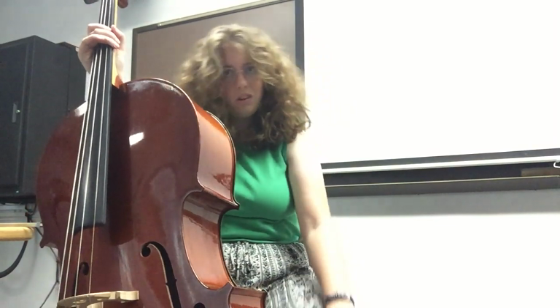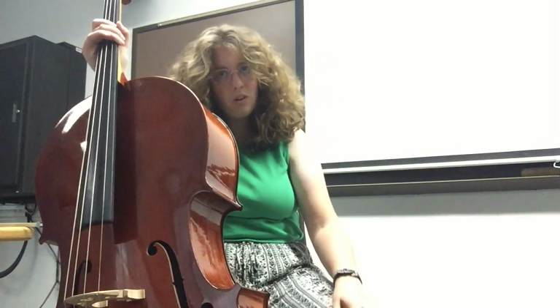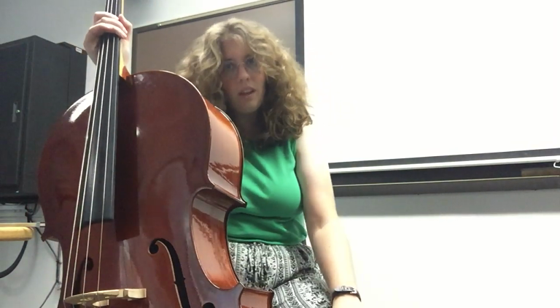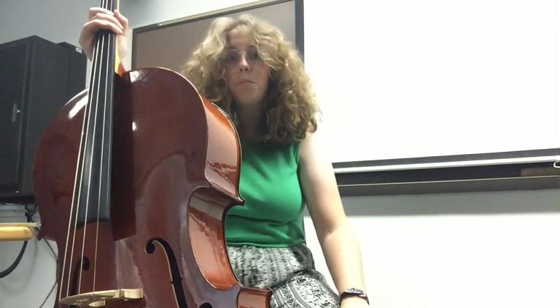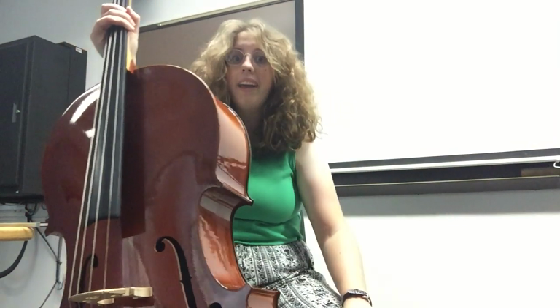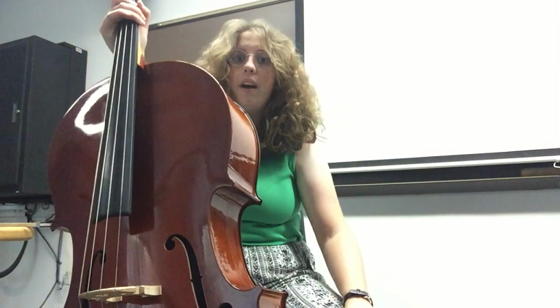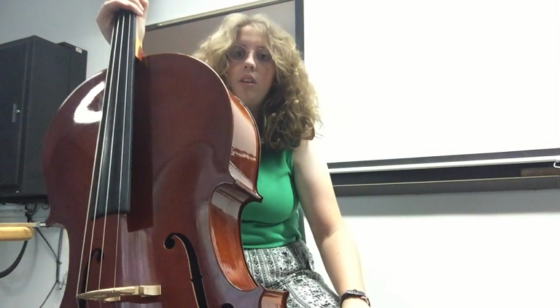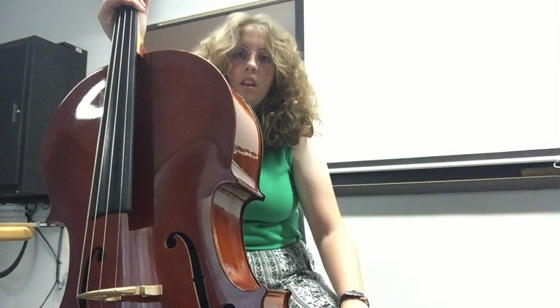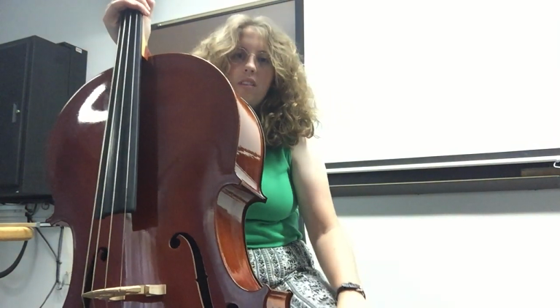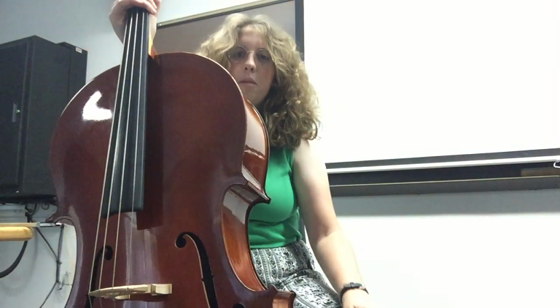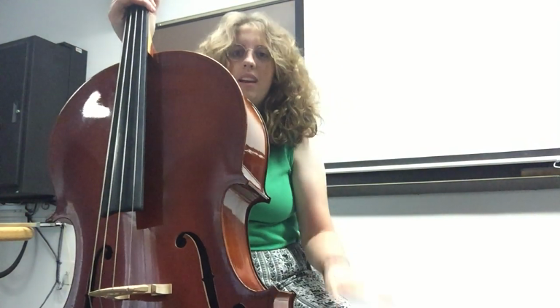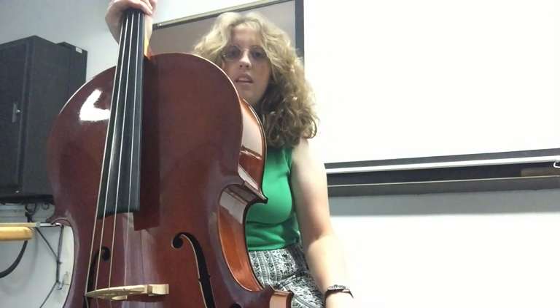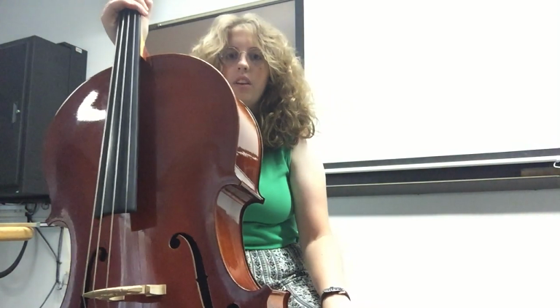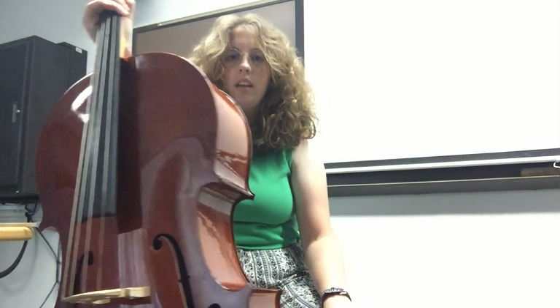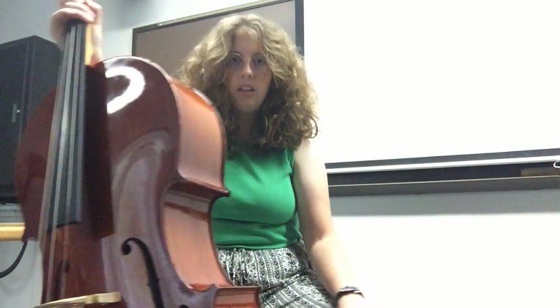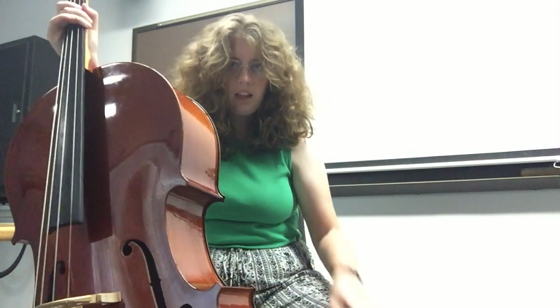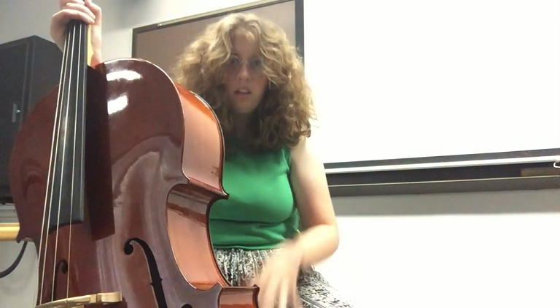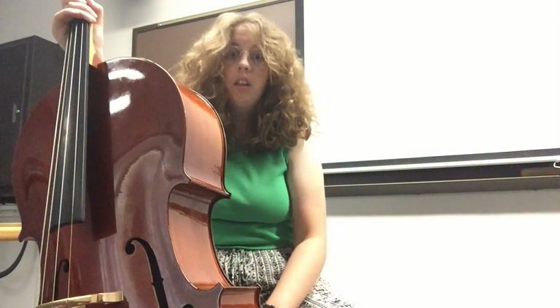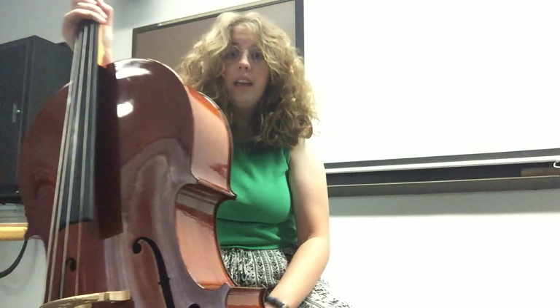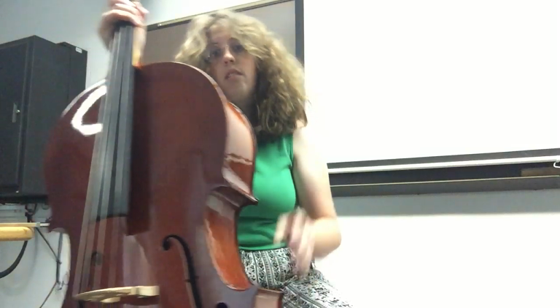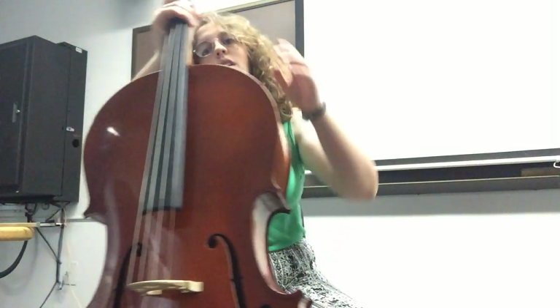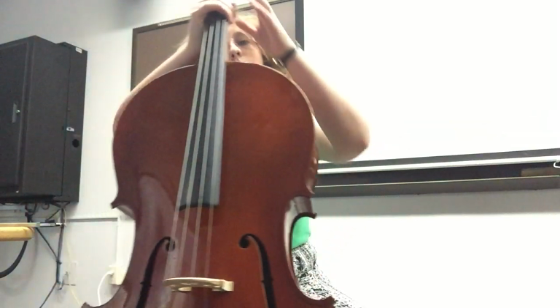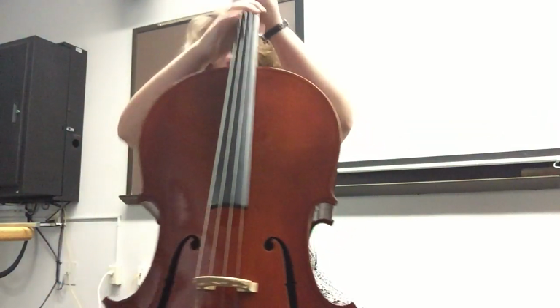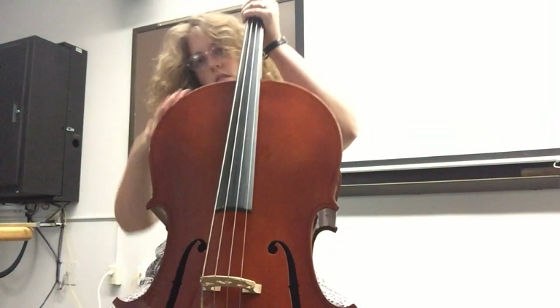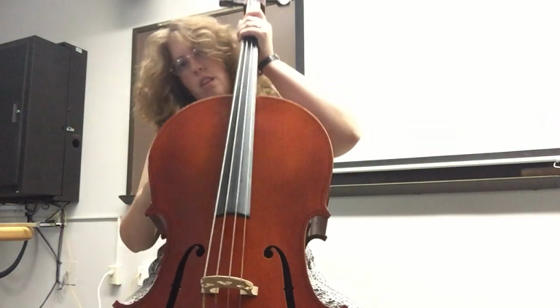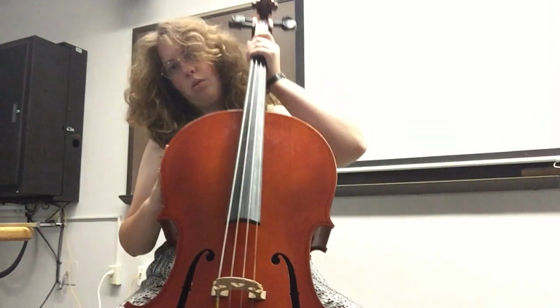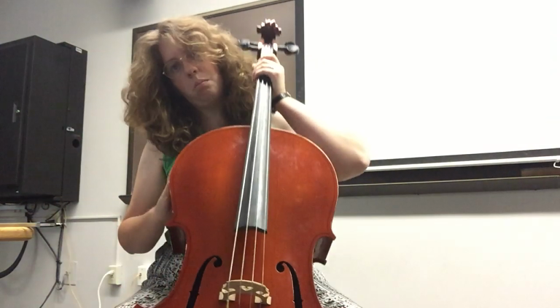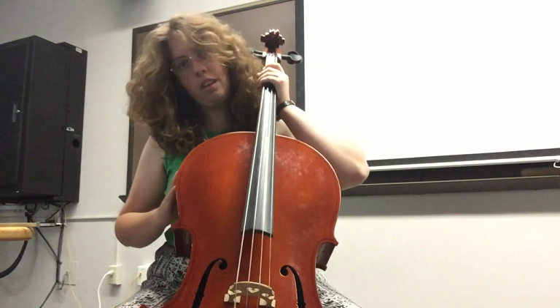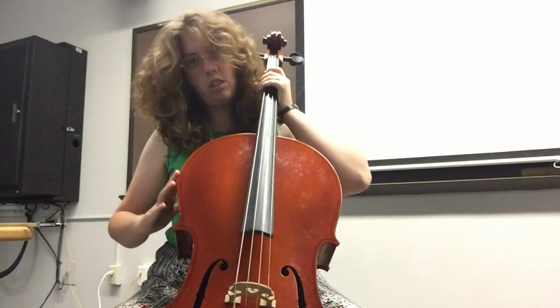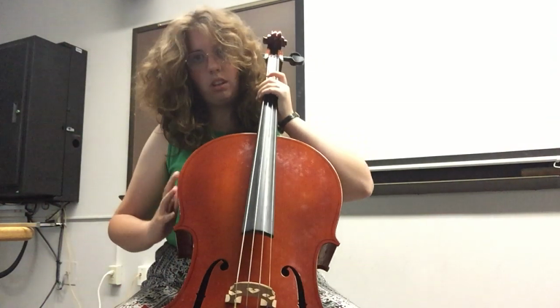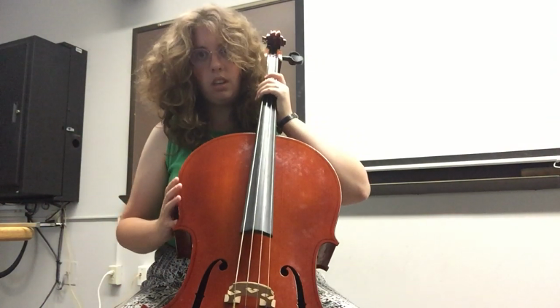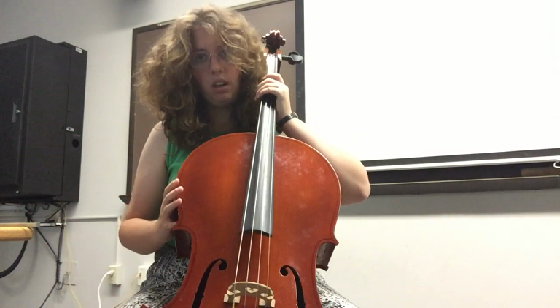You're going to want to scoot your legs back out so they make a 90 degree angle. Legs are spread, so then you can place the cello here.